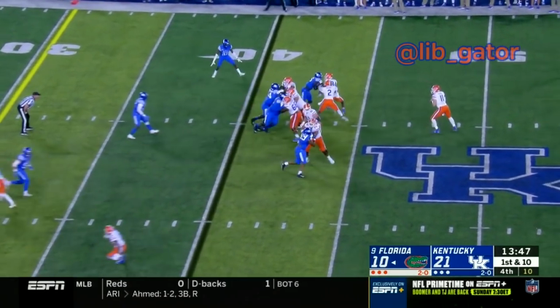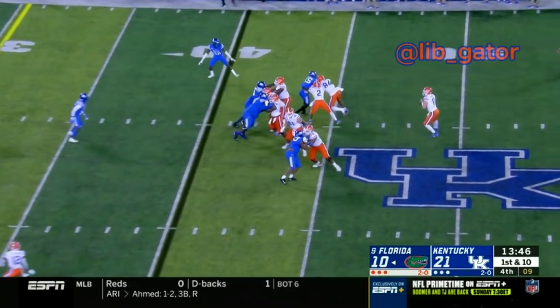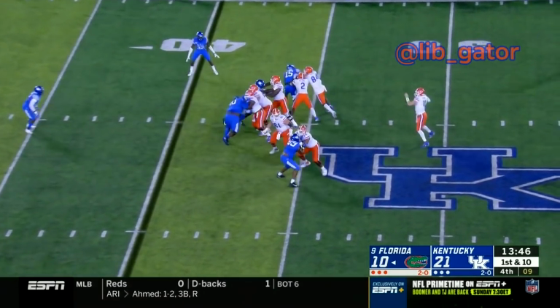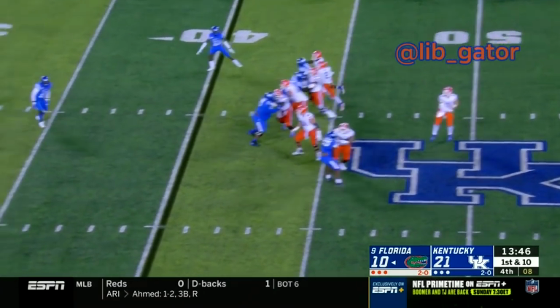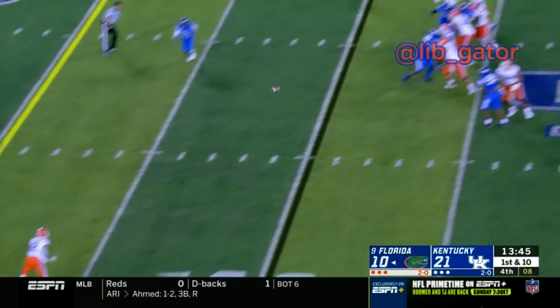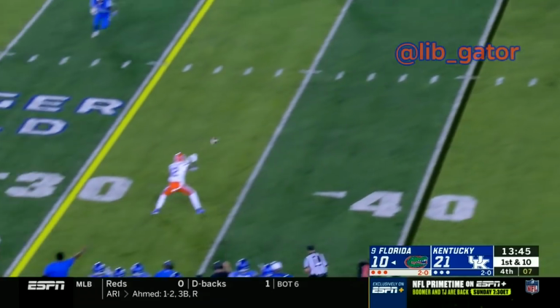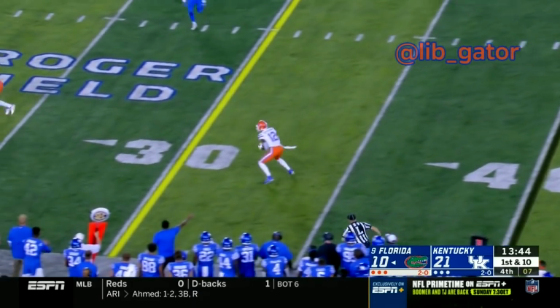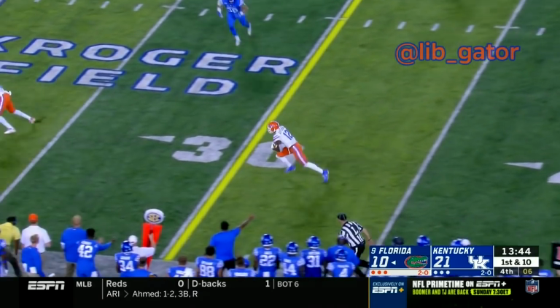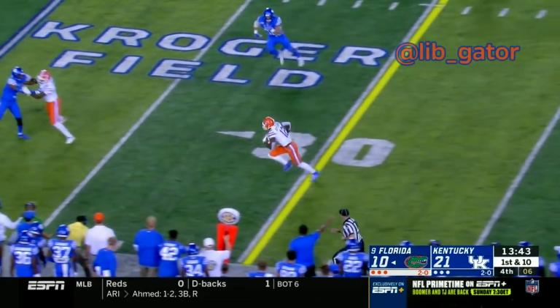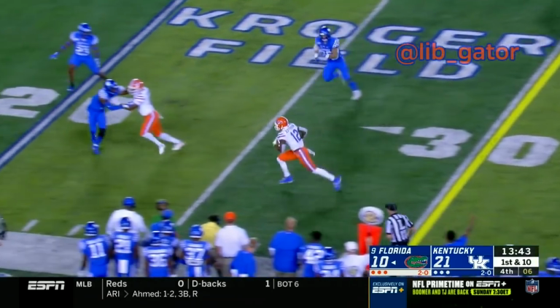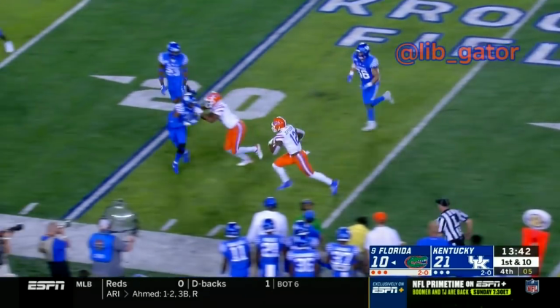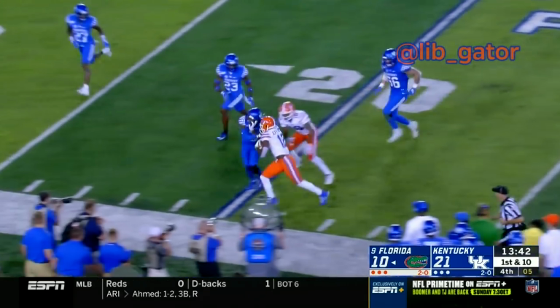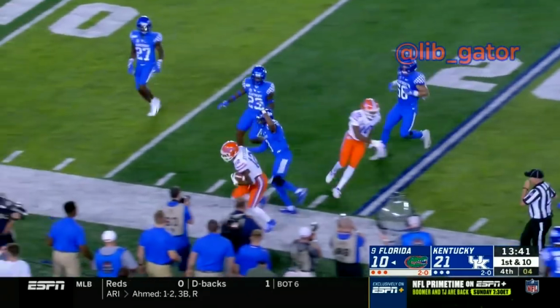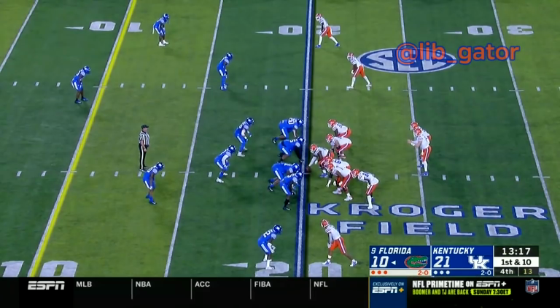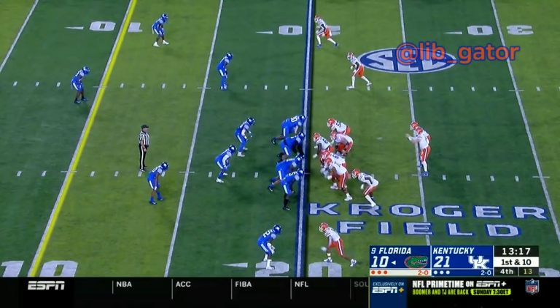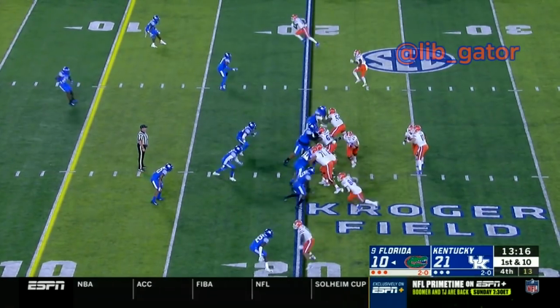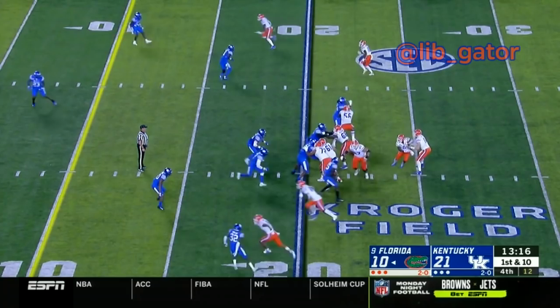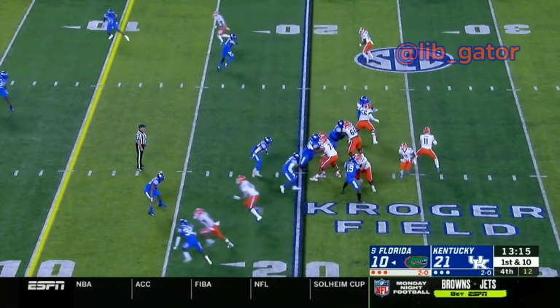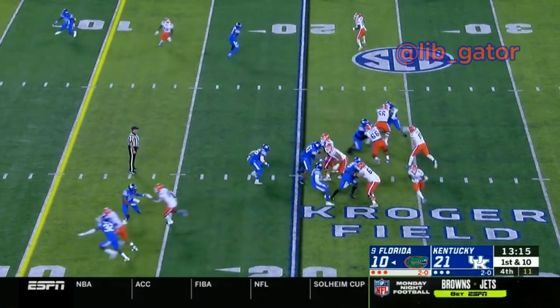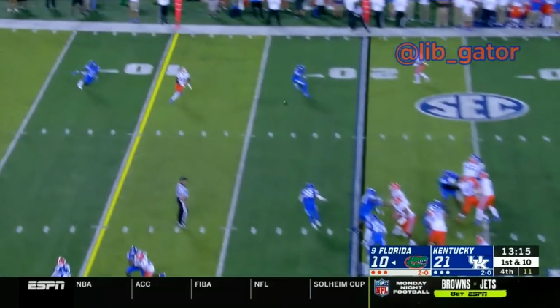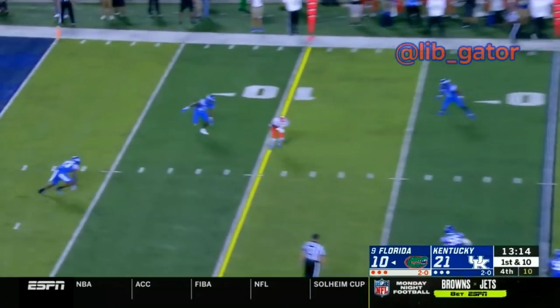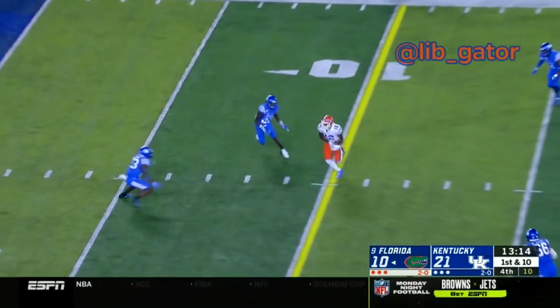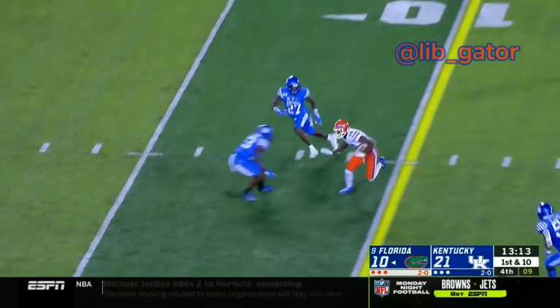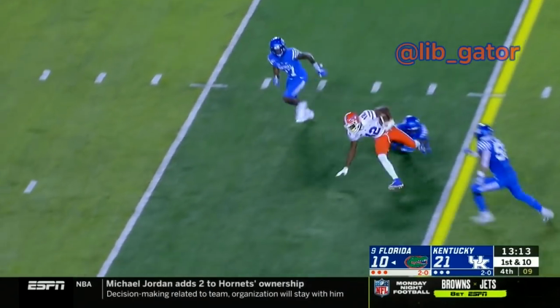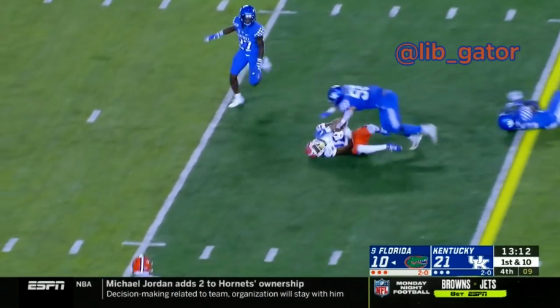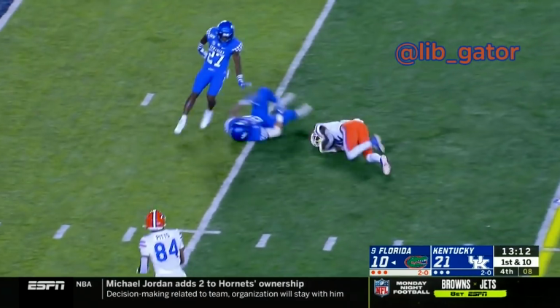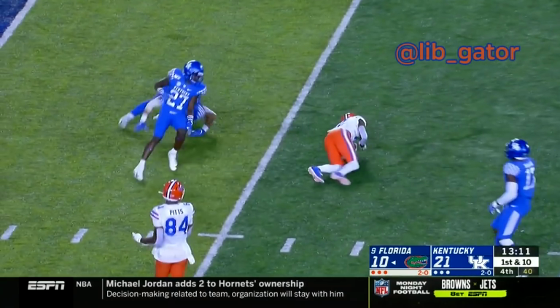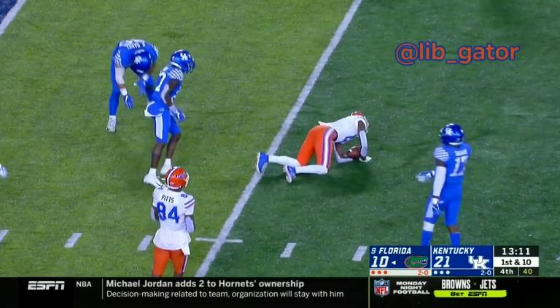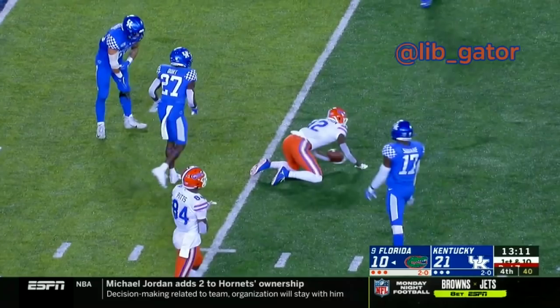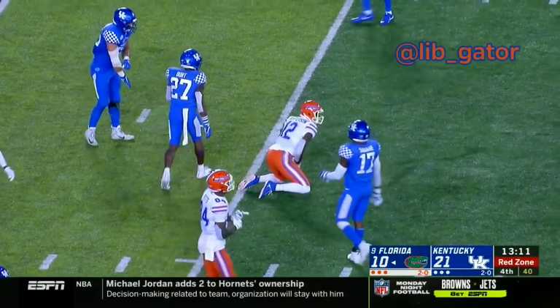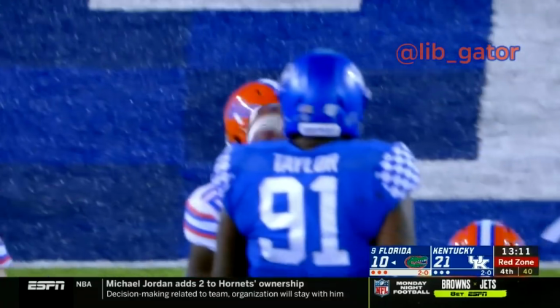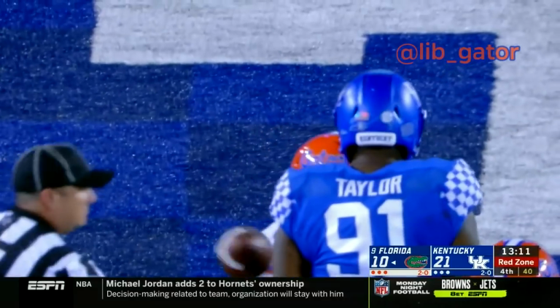Left side, wide open receiver — Jefferson. 30, 25, 20, left hash. Snap to Trask, Trask wants to throw and fires the ball — got a receiver at the 10-yard line and down inside to the 7-yard line. And there's Jefferson again. Two tight ends on the right, now here's a stretch play as Trask rolls off to the right, stops, looks to throw the ball back toward the end zone — and throws wide.